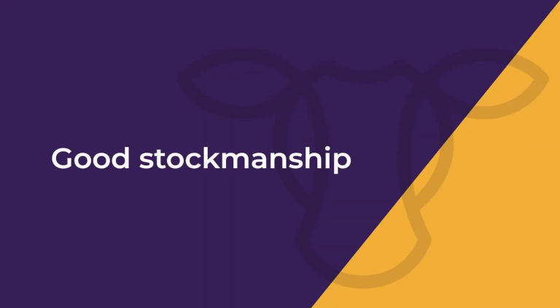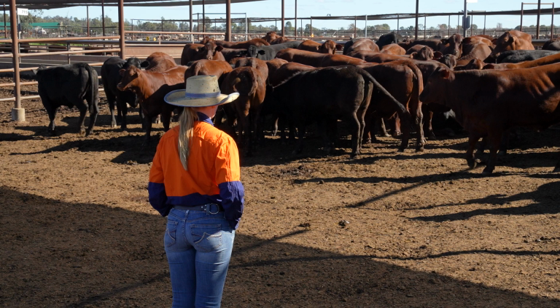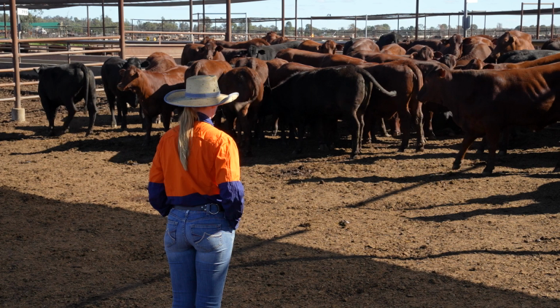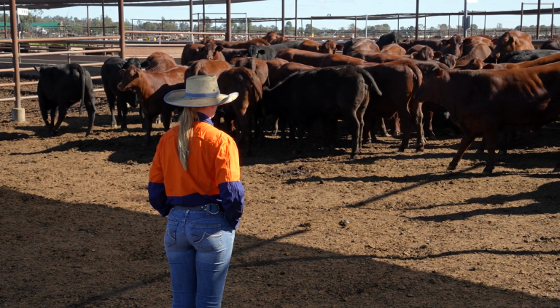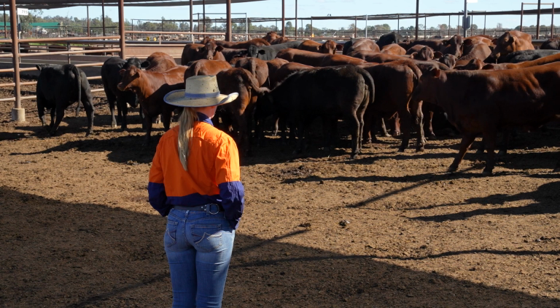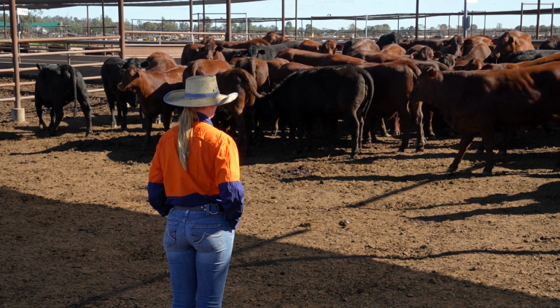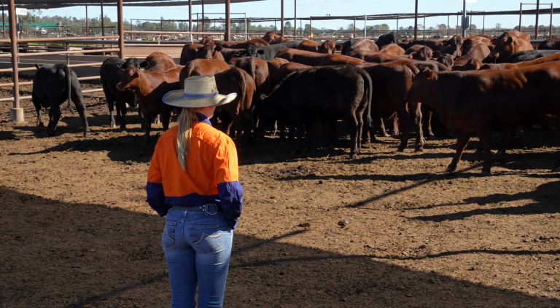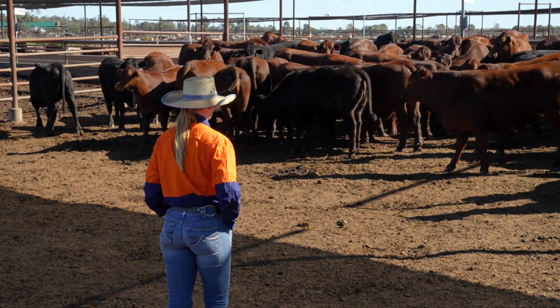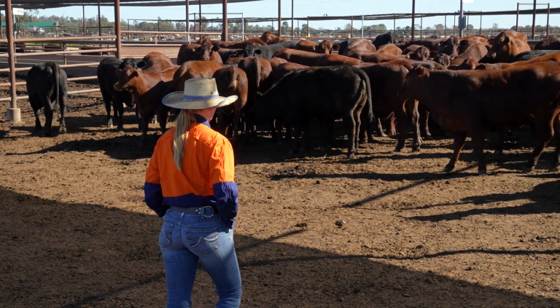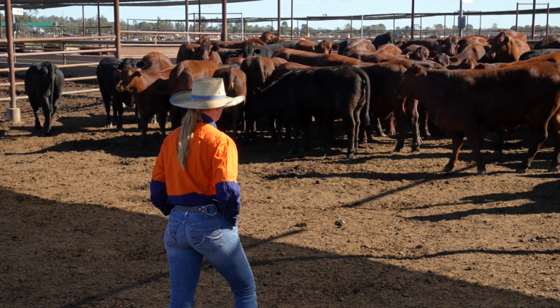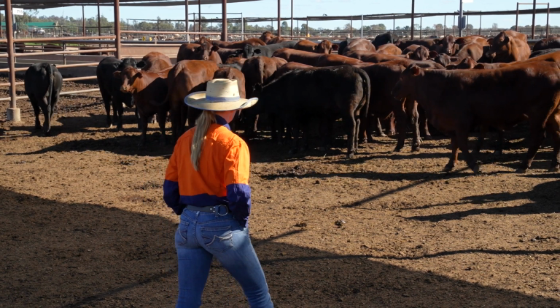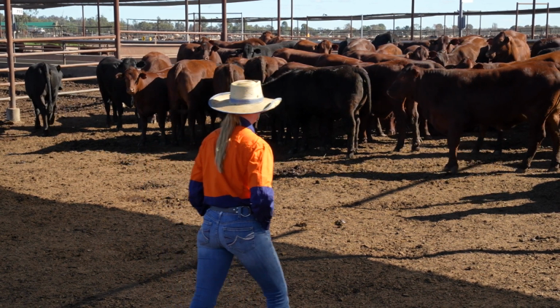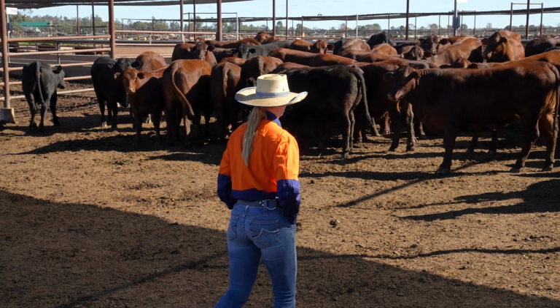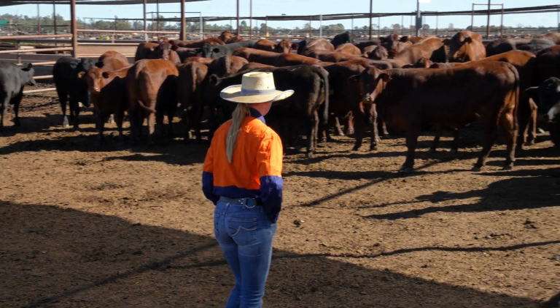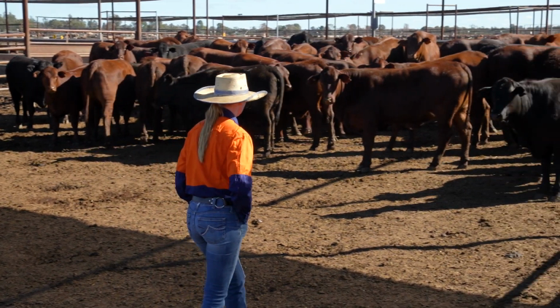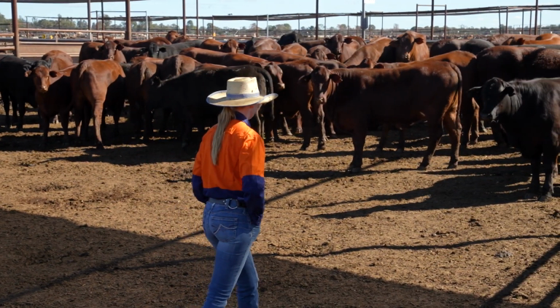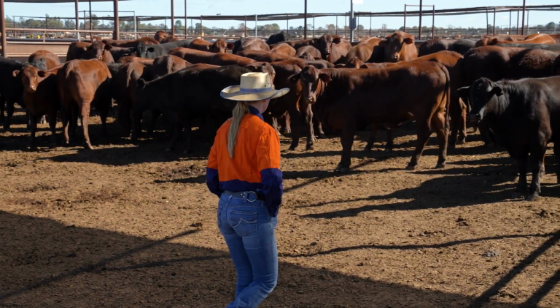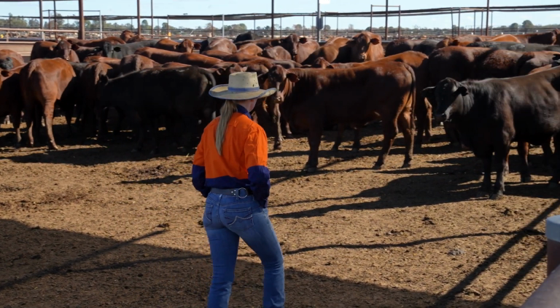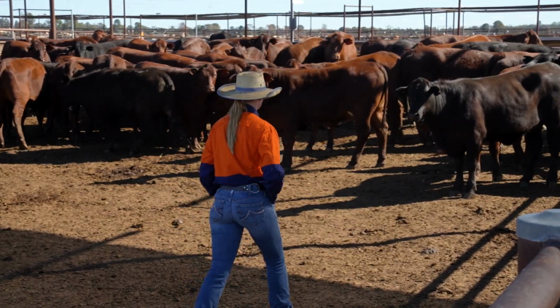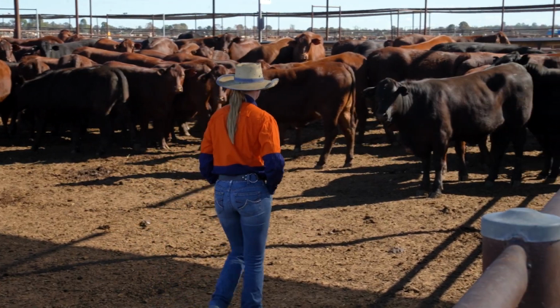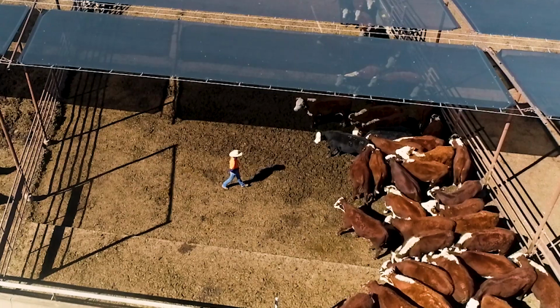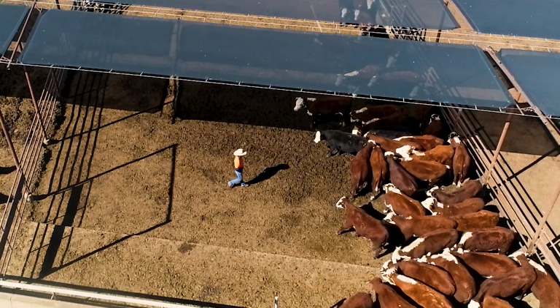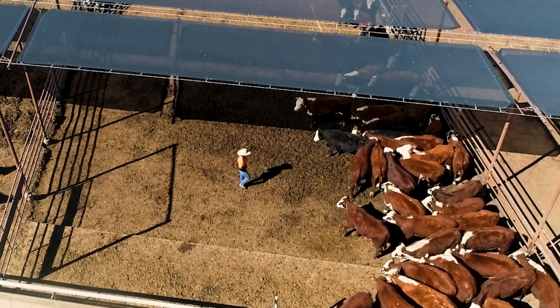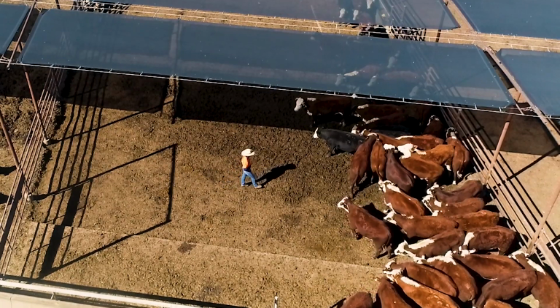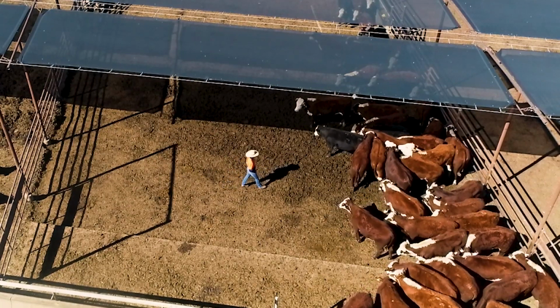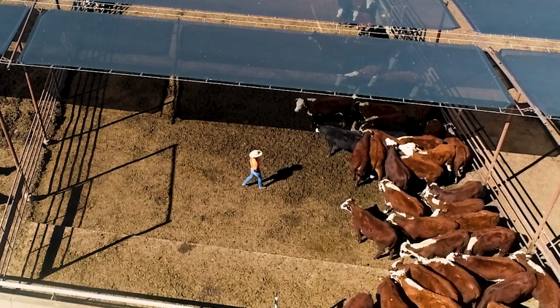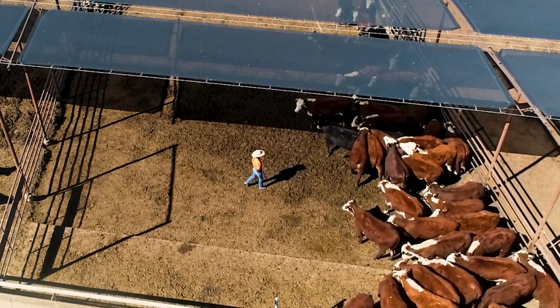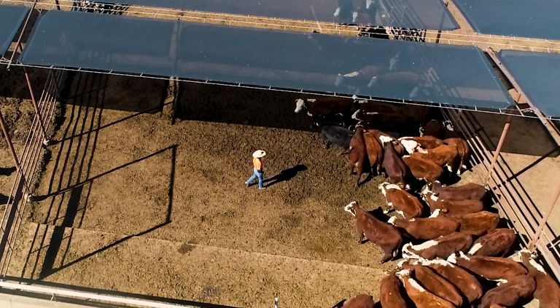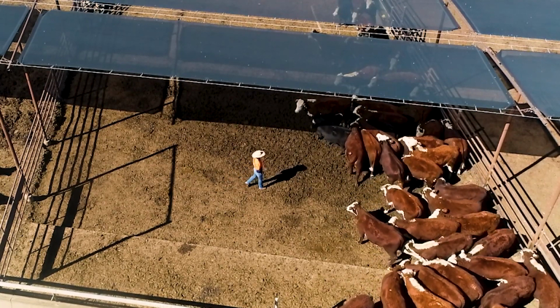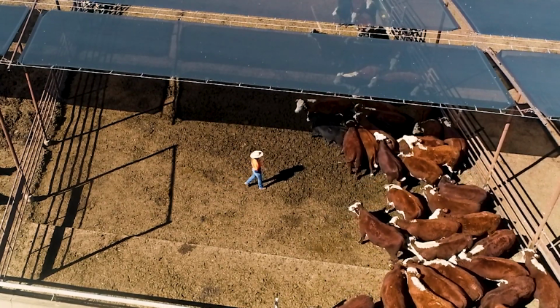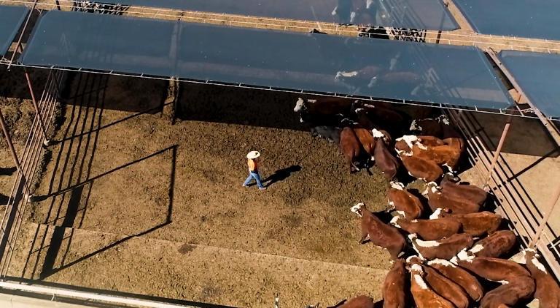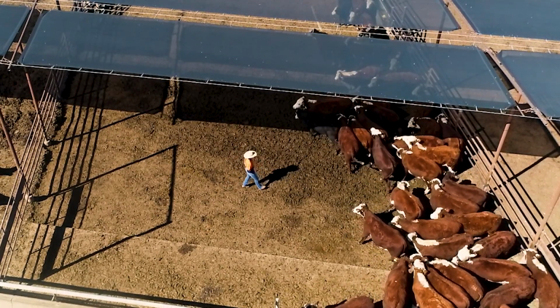Did you know you can get cattle to work with you? Discover low-stress handling techniques and the positive effect you can have on cattle behaviour and handling outcomes.